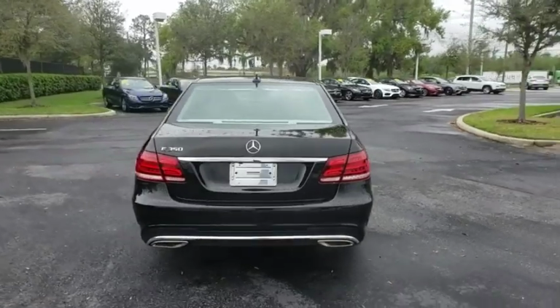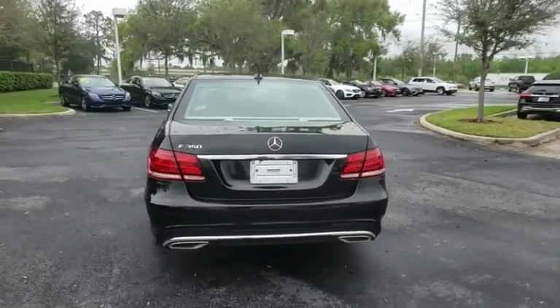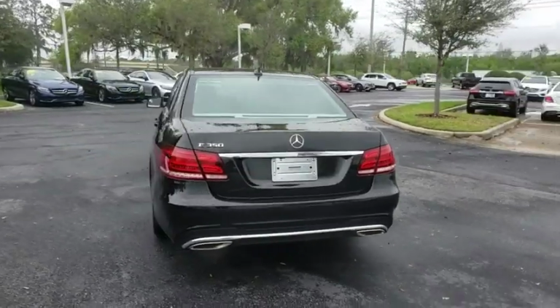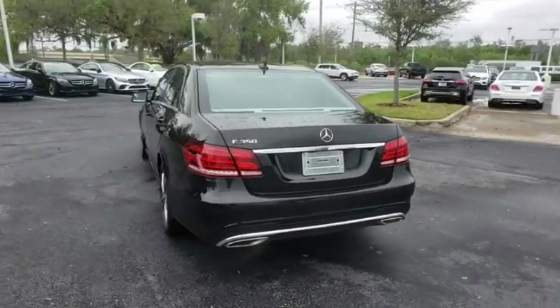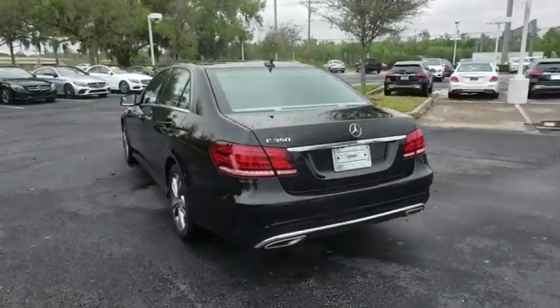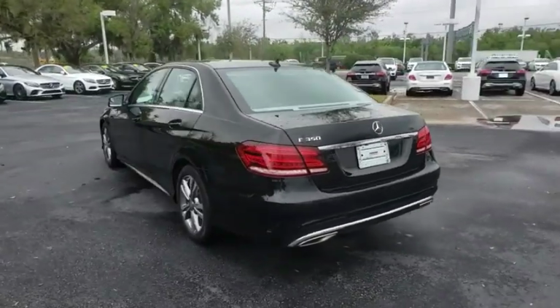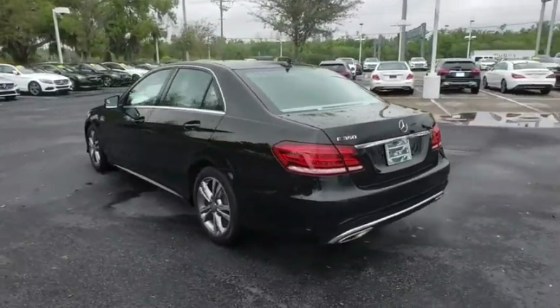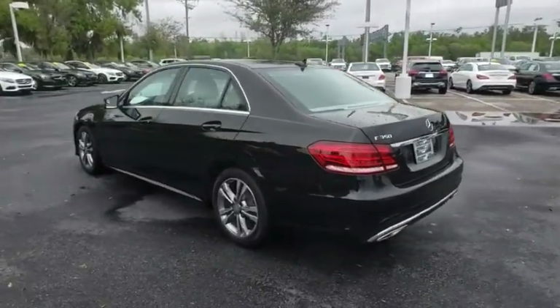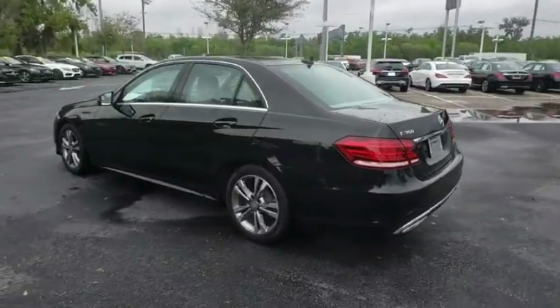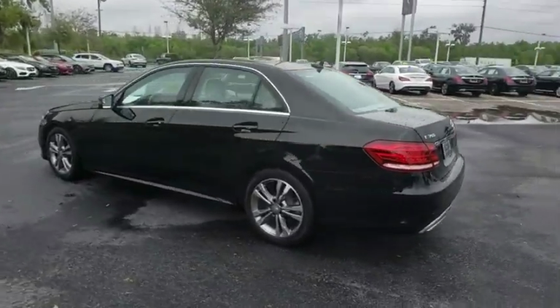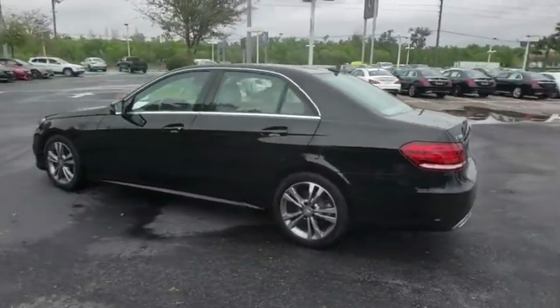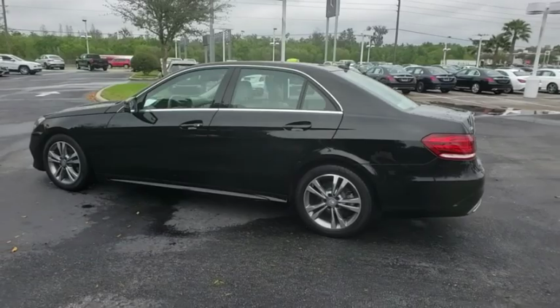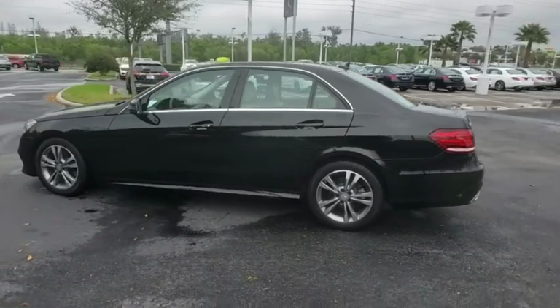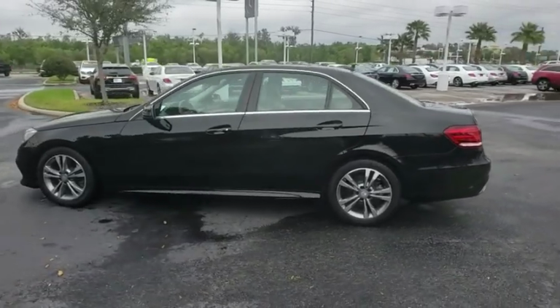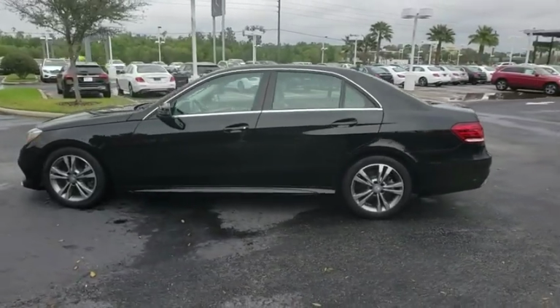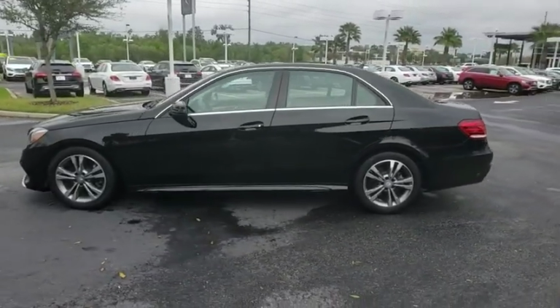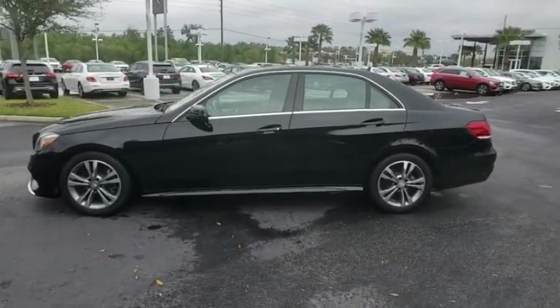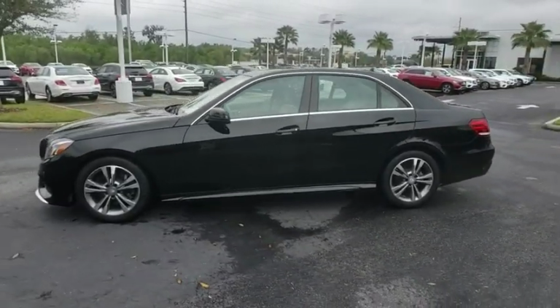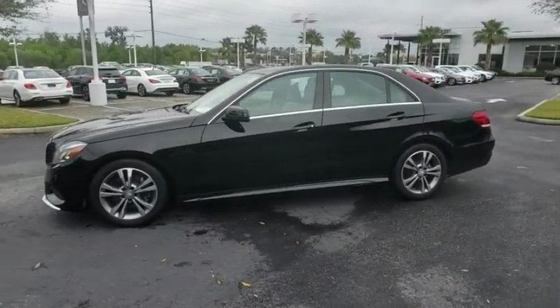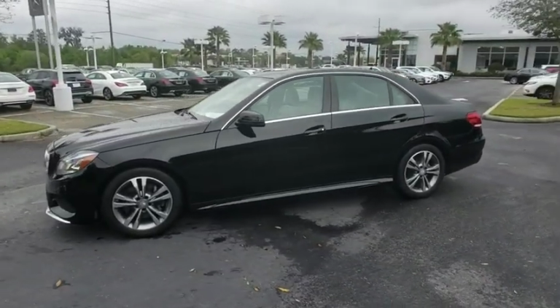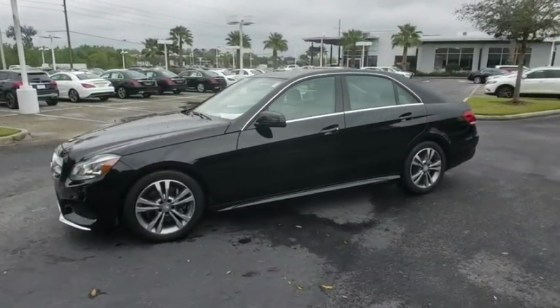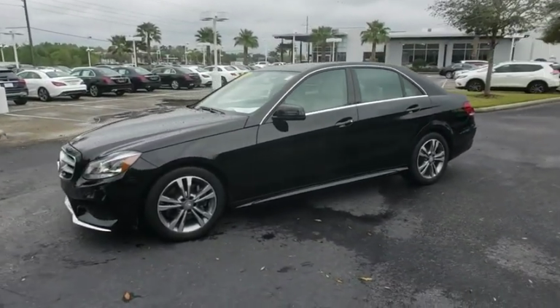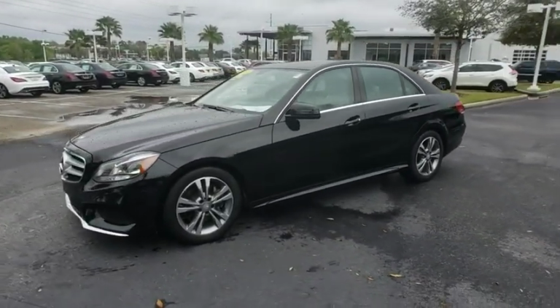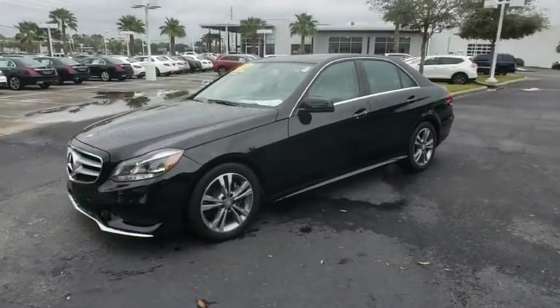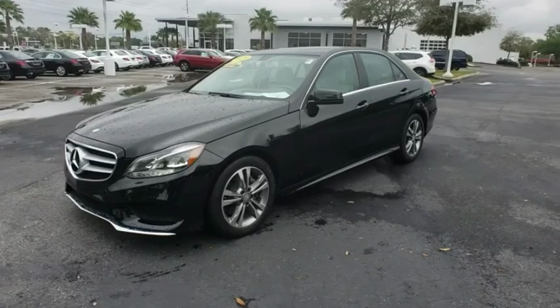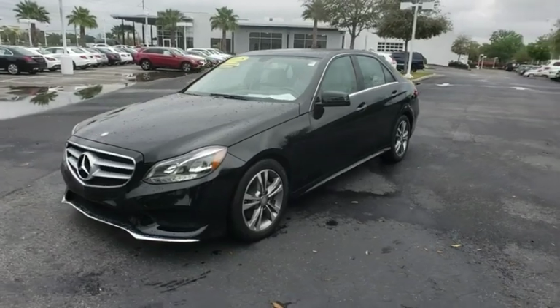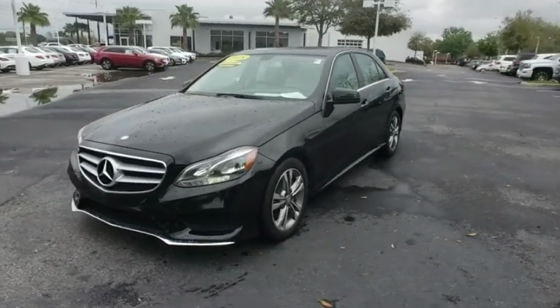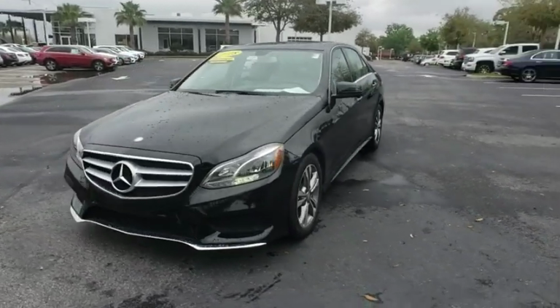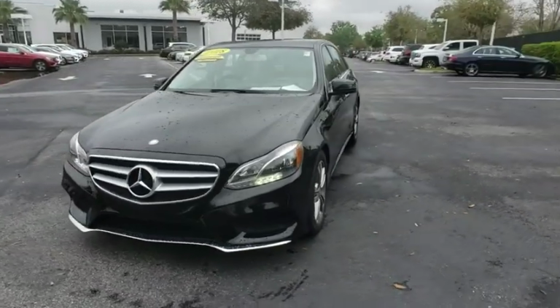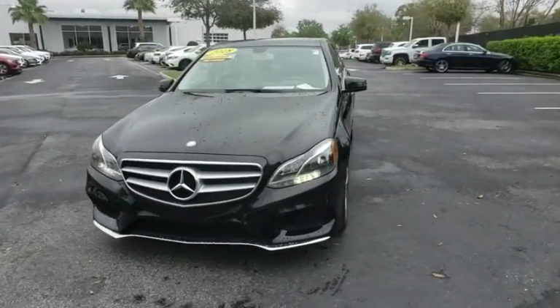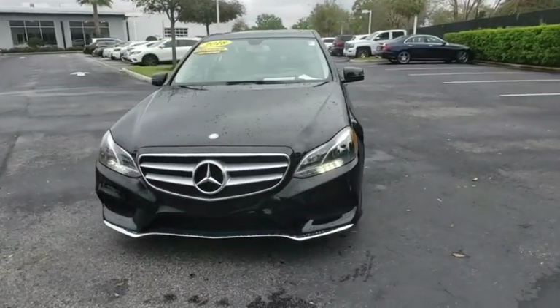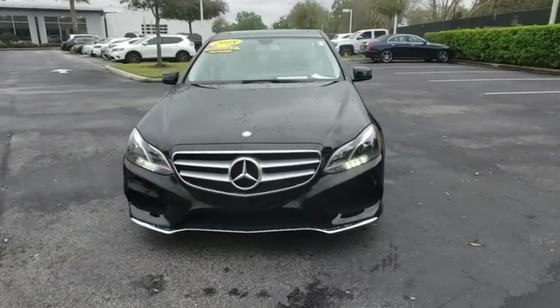This vehicle has less than 35,000 miles. Here are some of this vehicle's great options: anti-lock braking system, stability control, traction control, power passenger seat, steering wheel audio control.